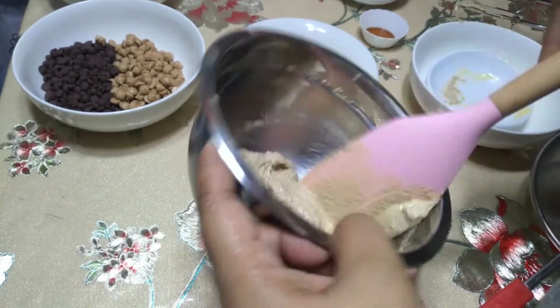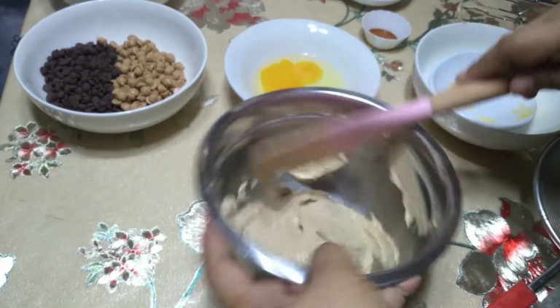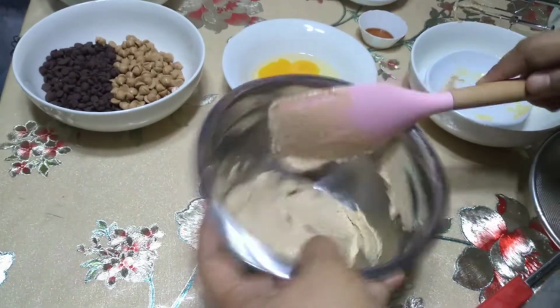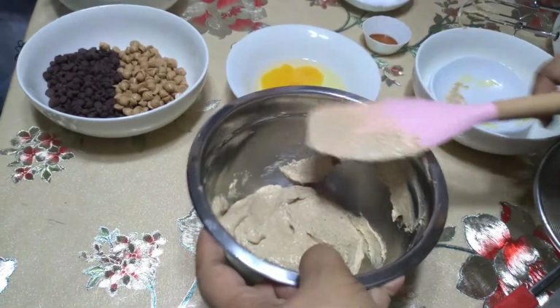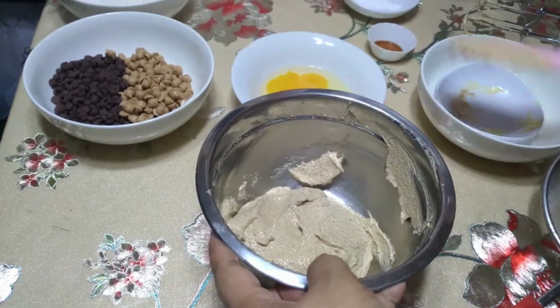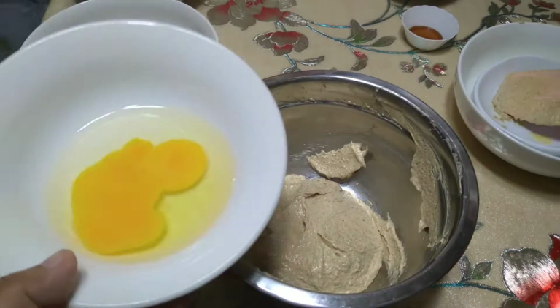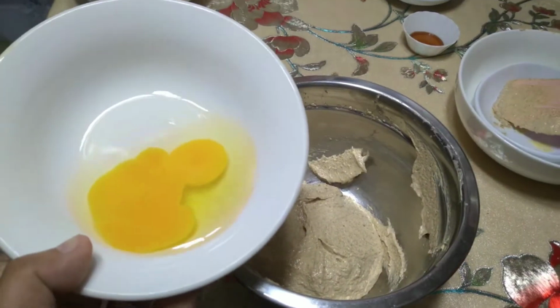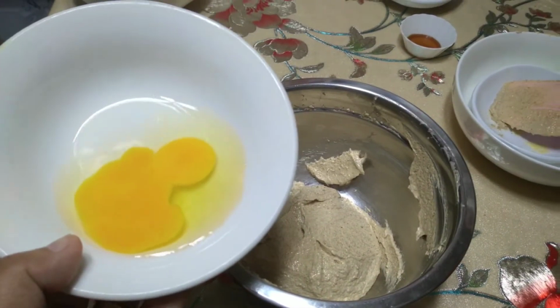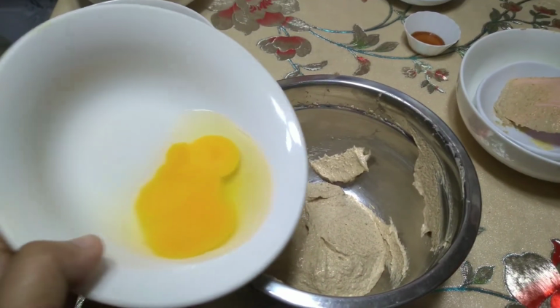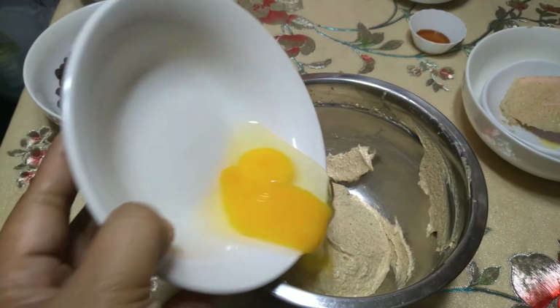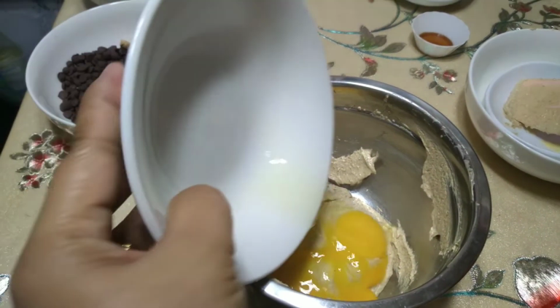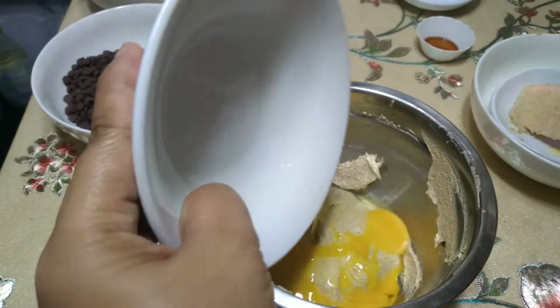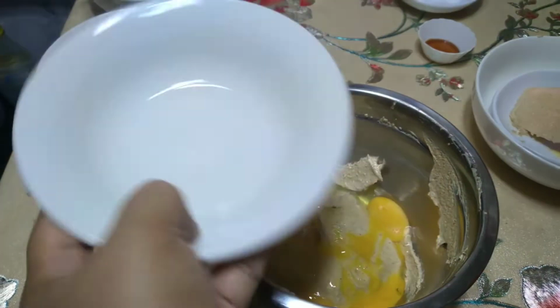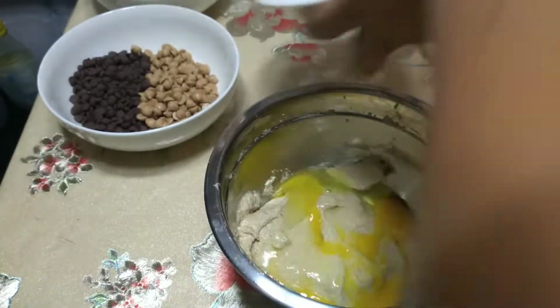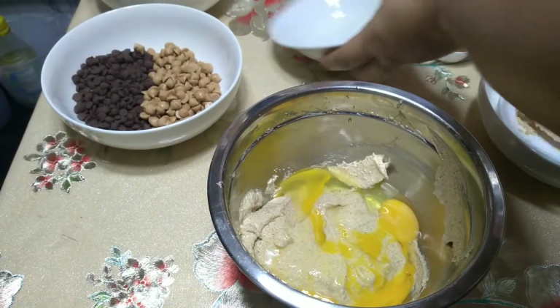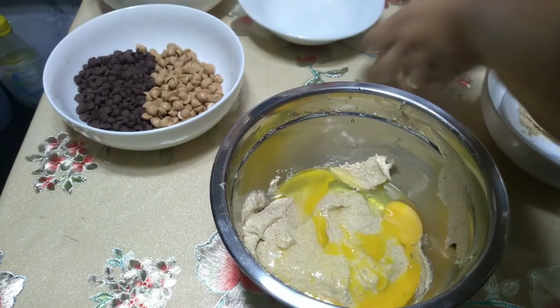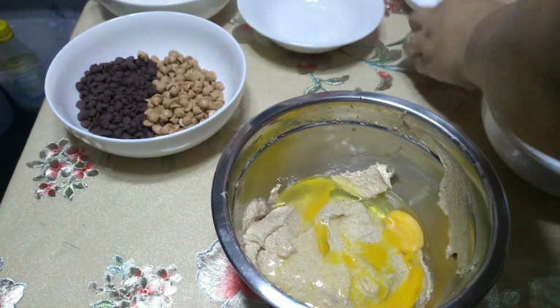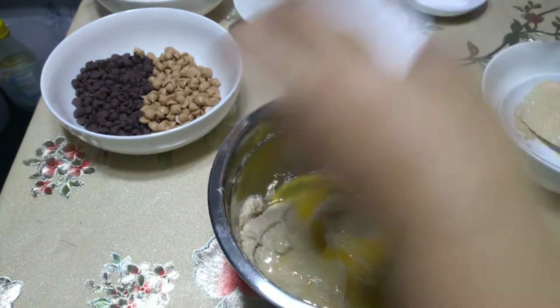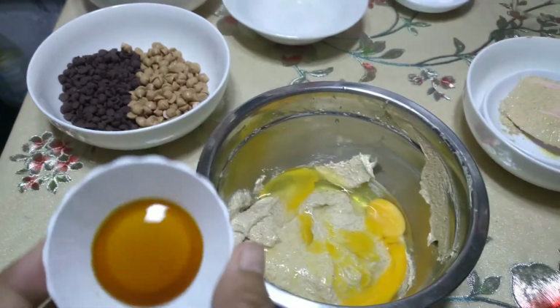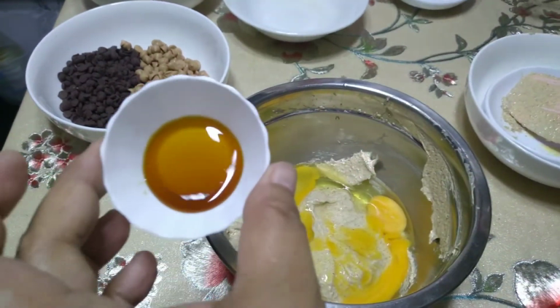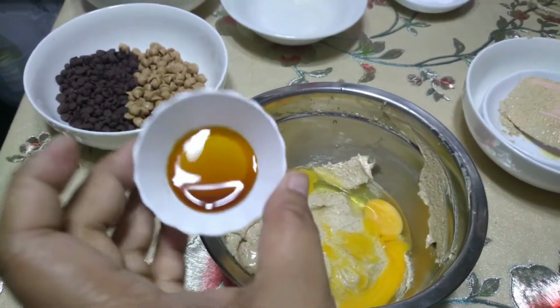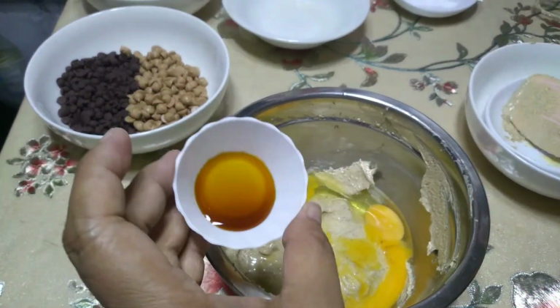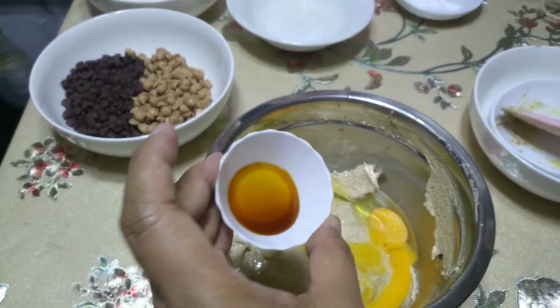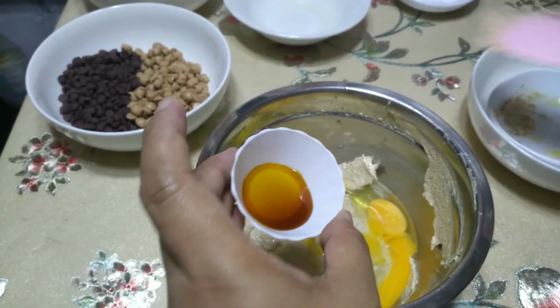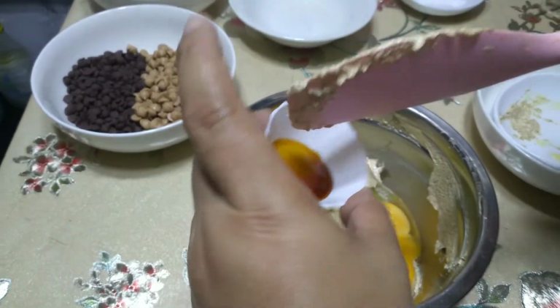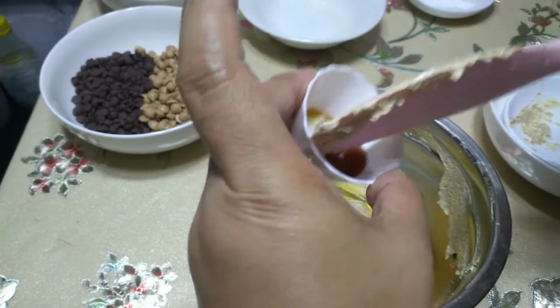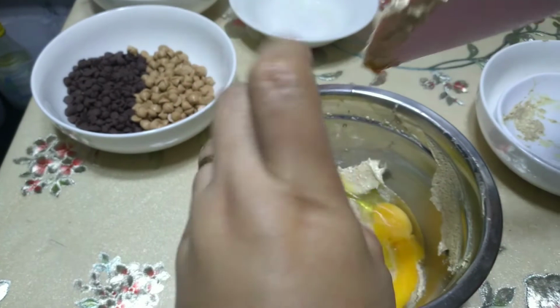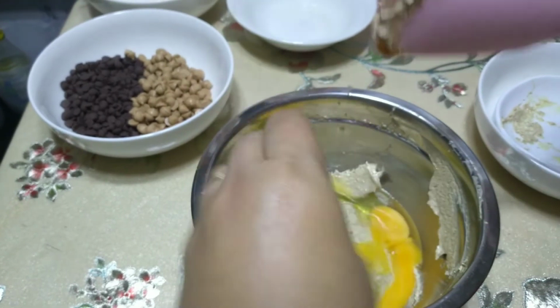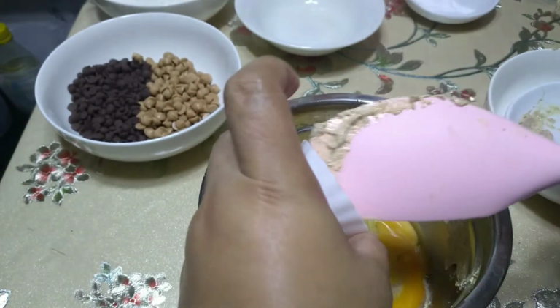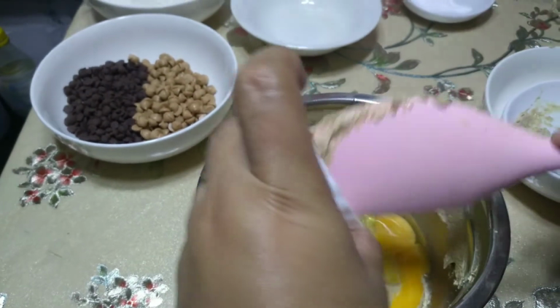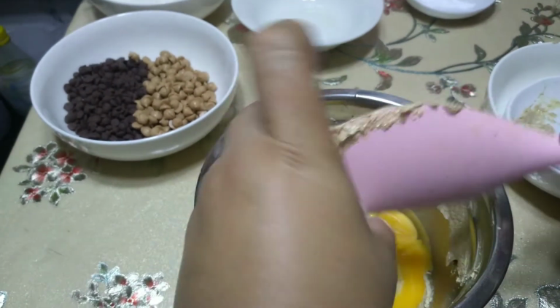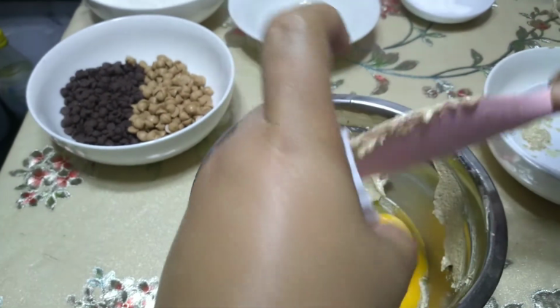Tapos ia-add na natin yung isang piraso ng itlog at one half teaspoon ng vanilla. And then i-mix lang ulit natin.